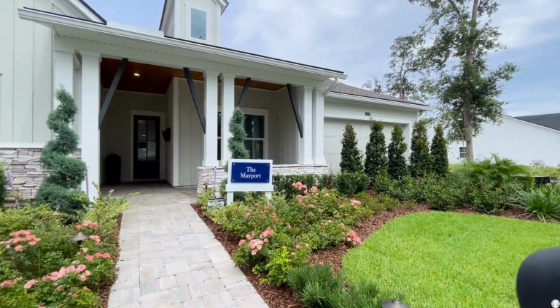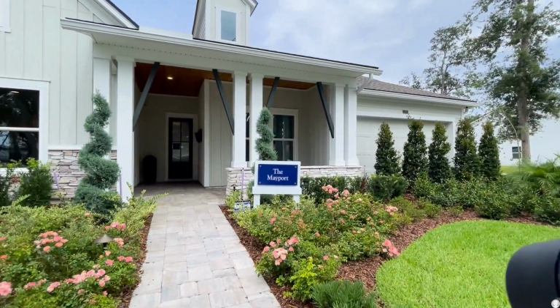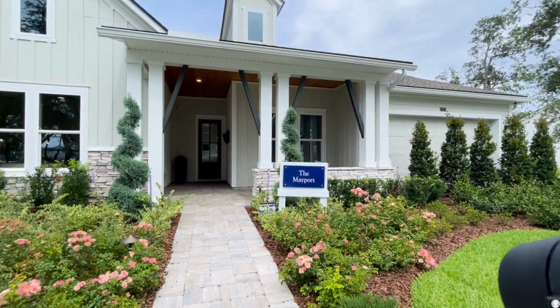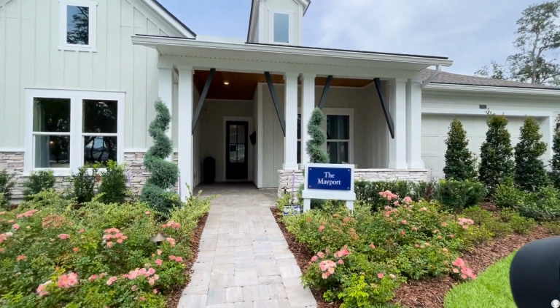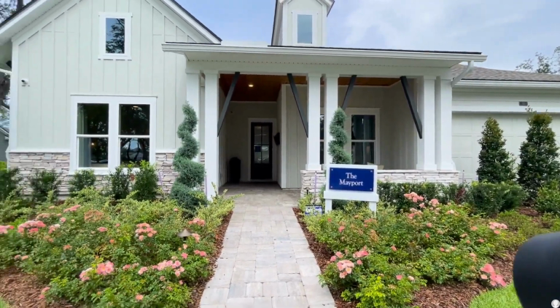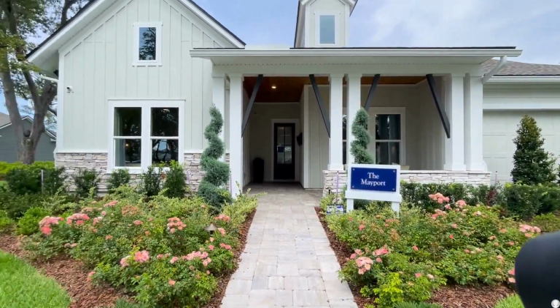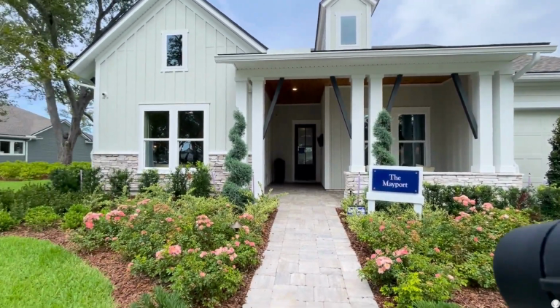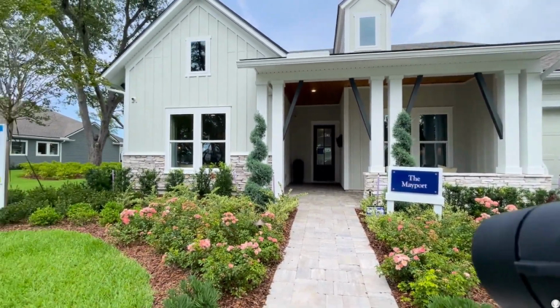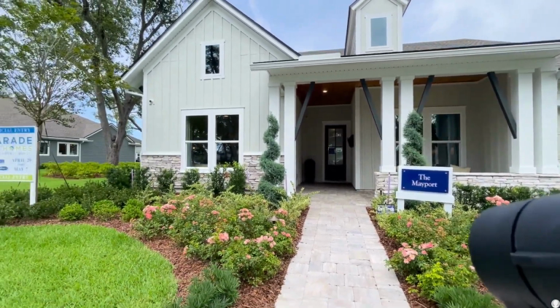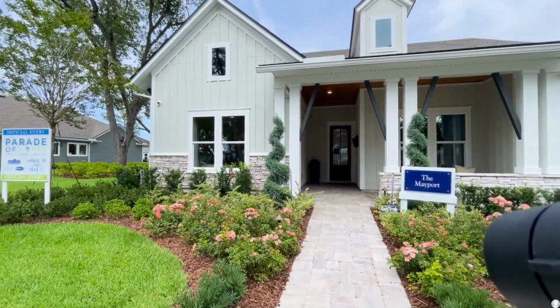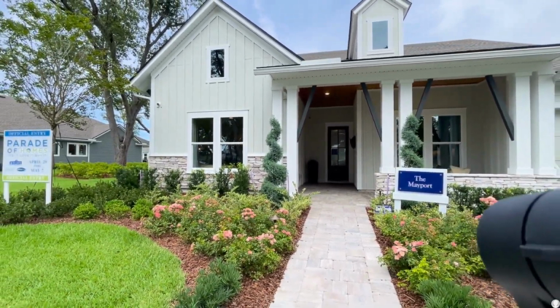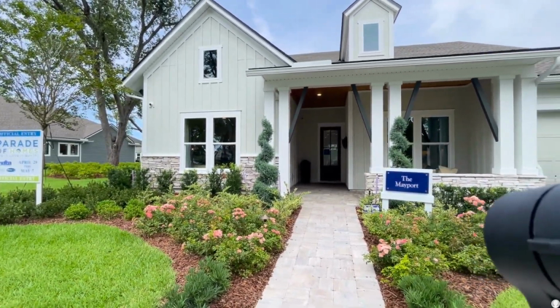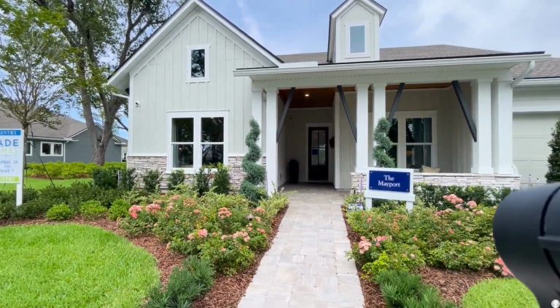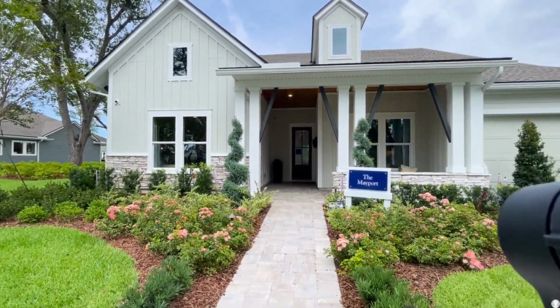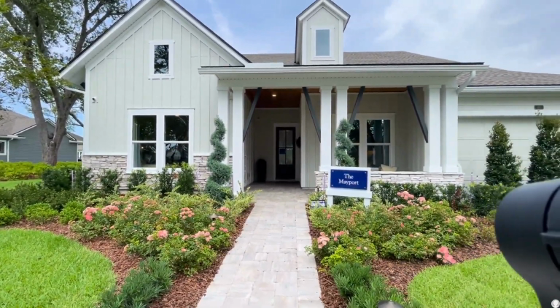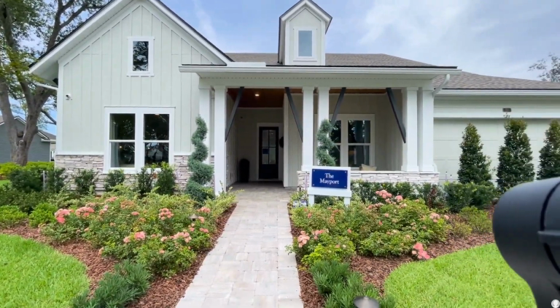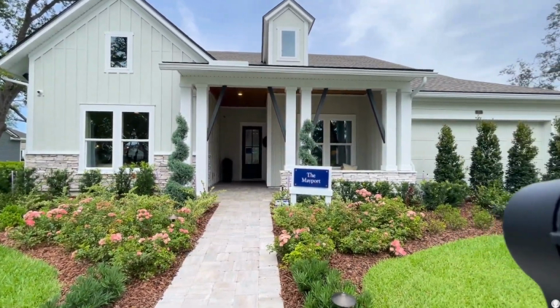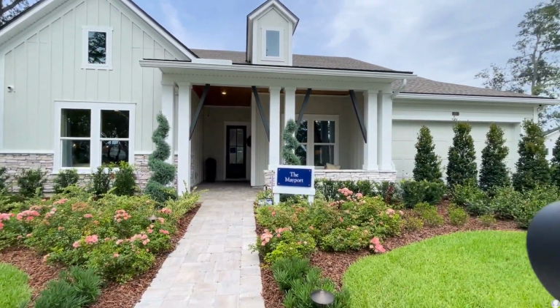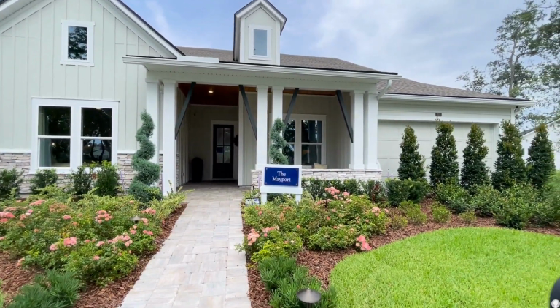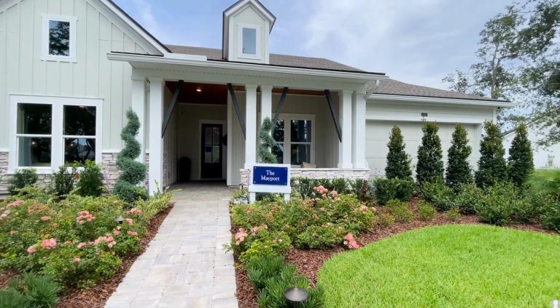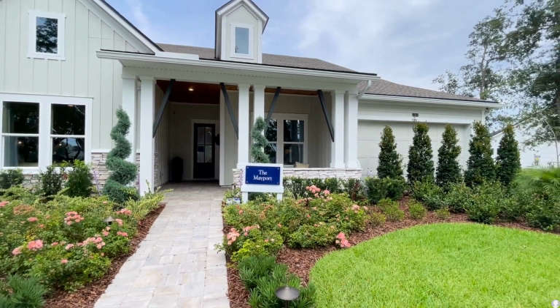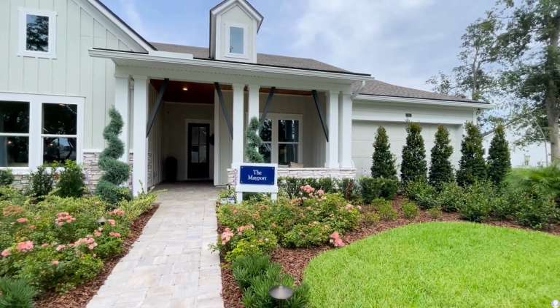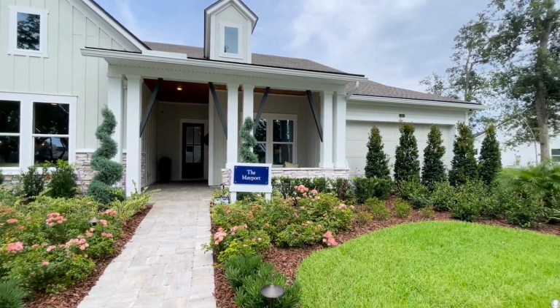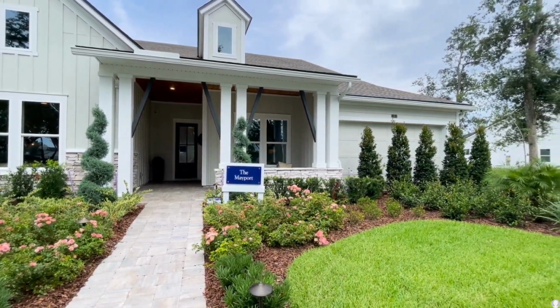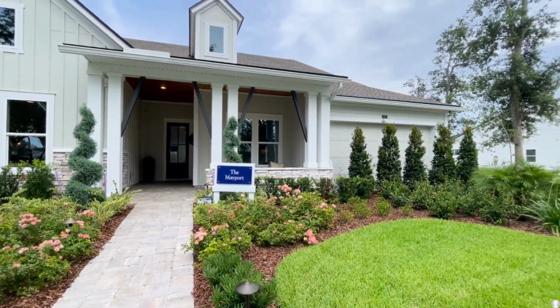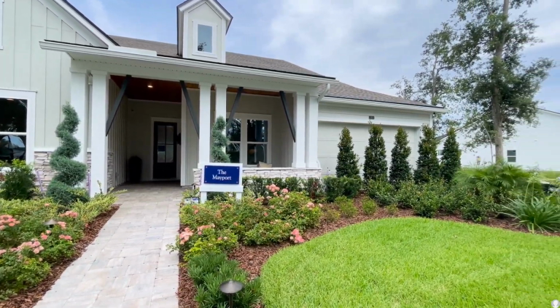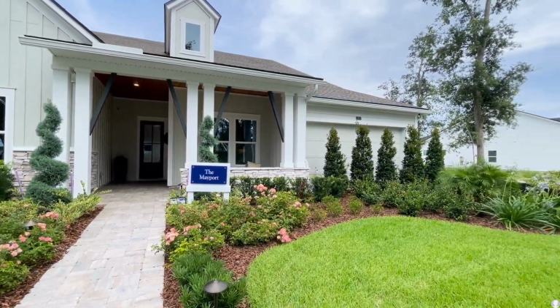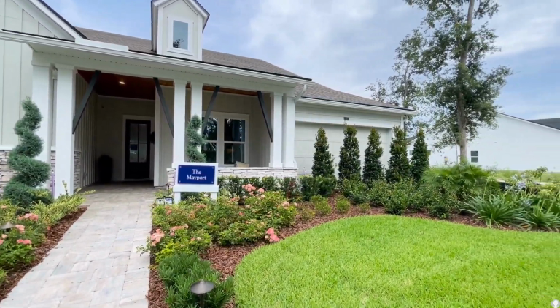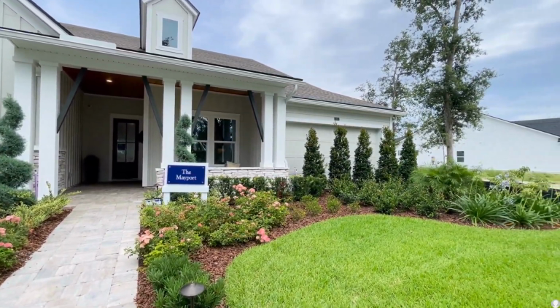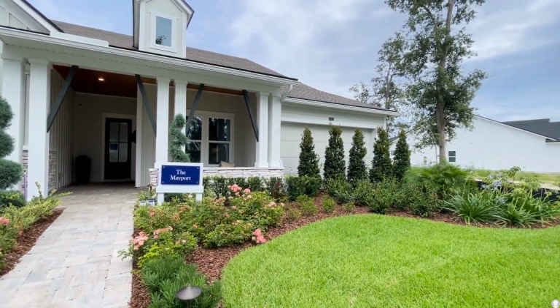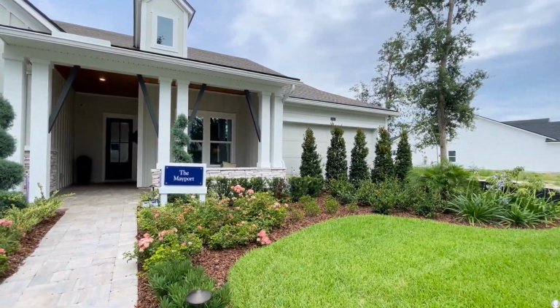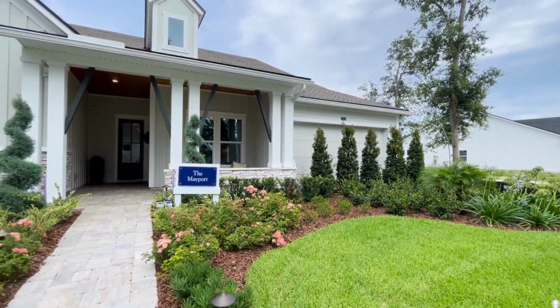Here she is — the best floor plan in St. John's County right now: the Mayport by David Weekley. Let's go inside.